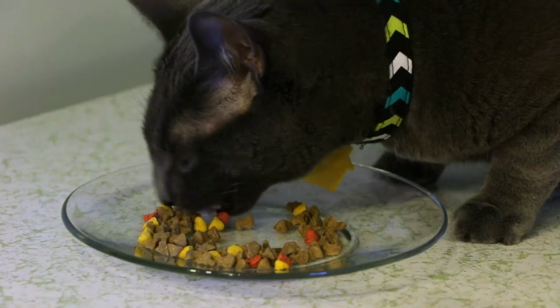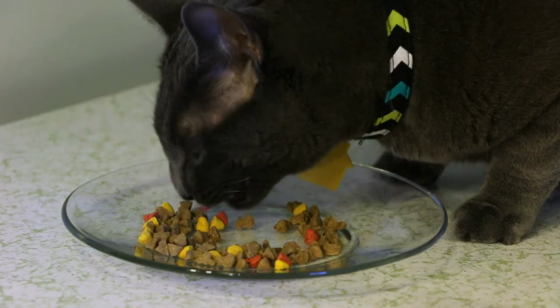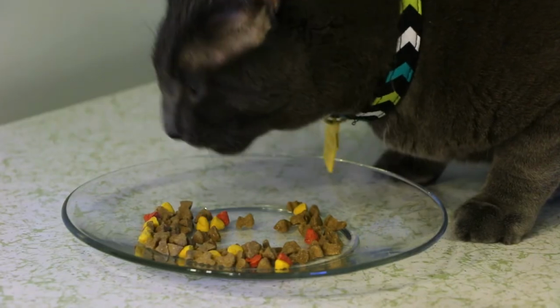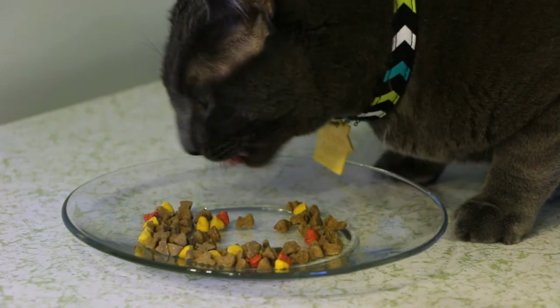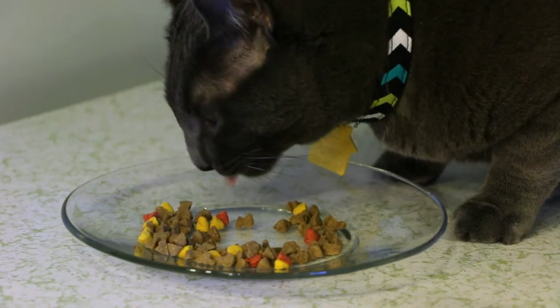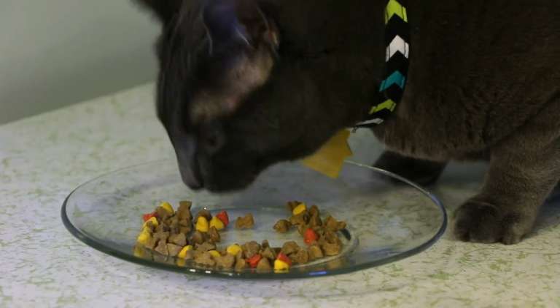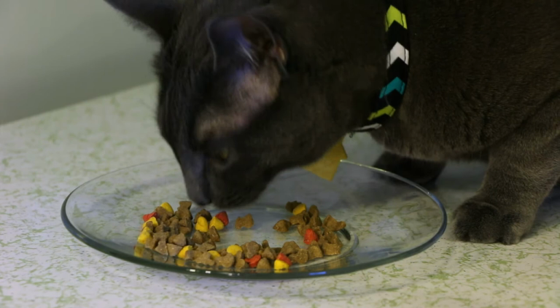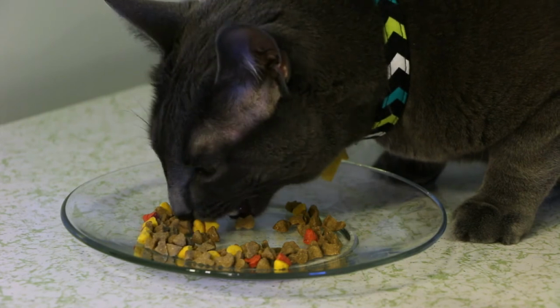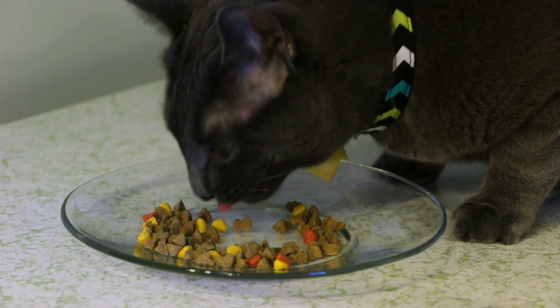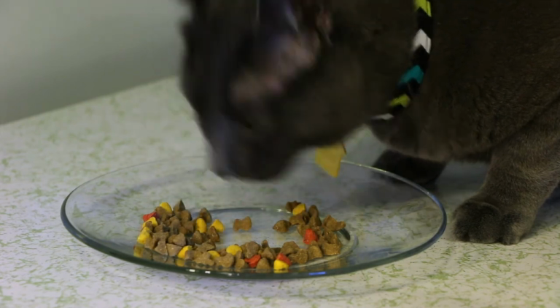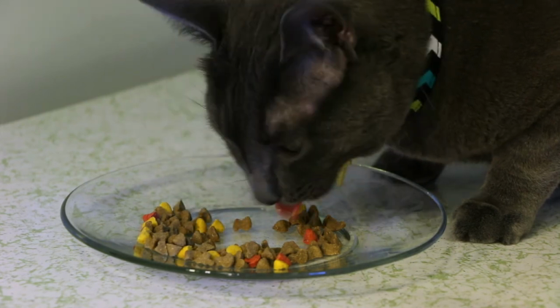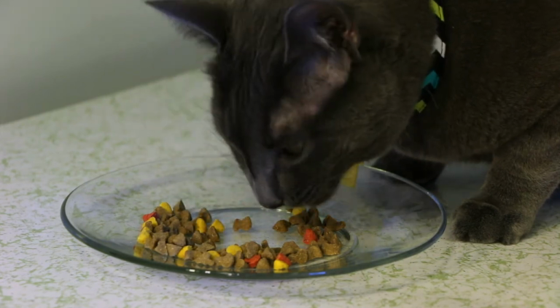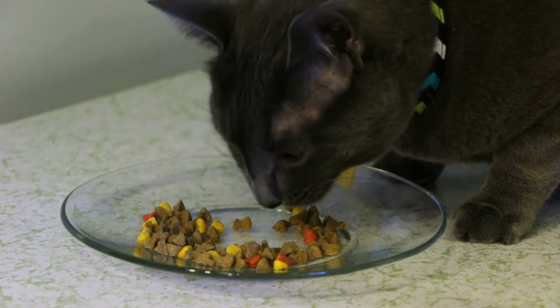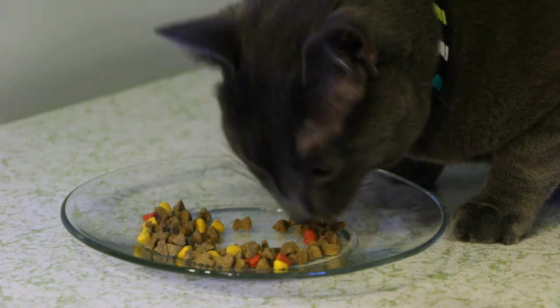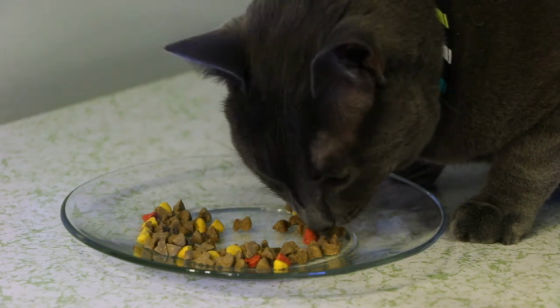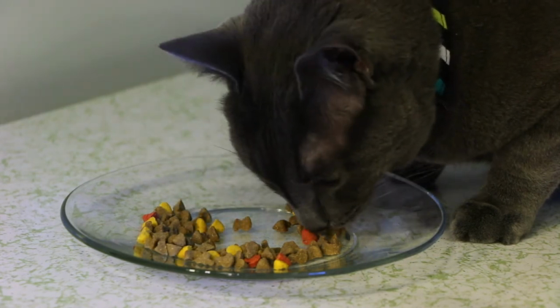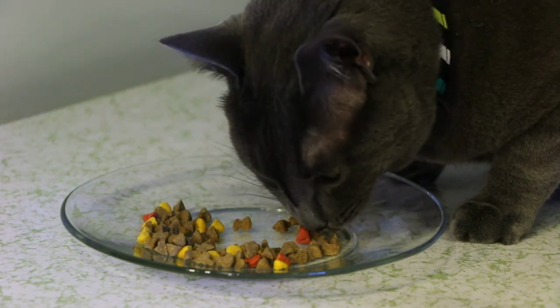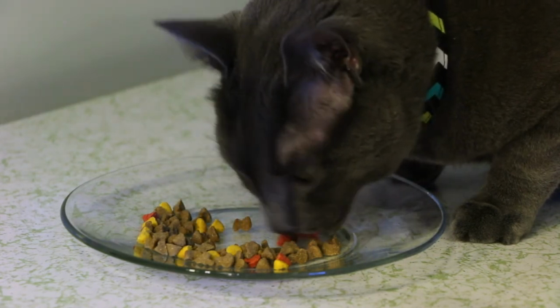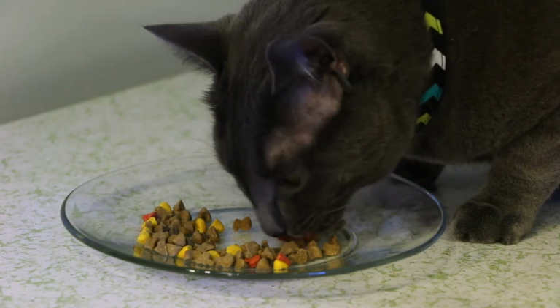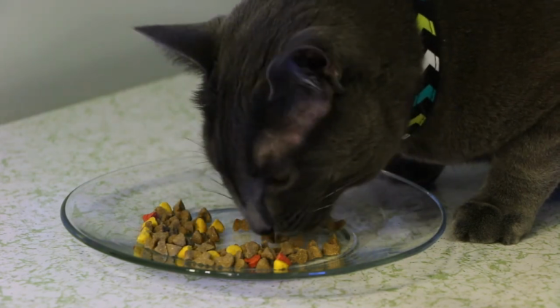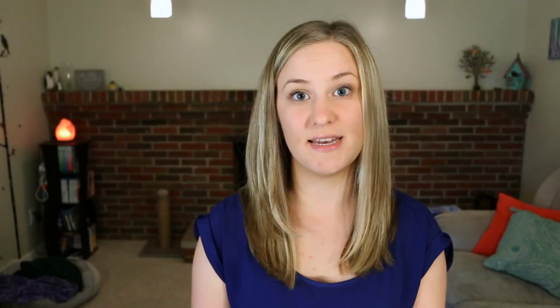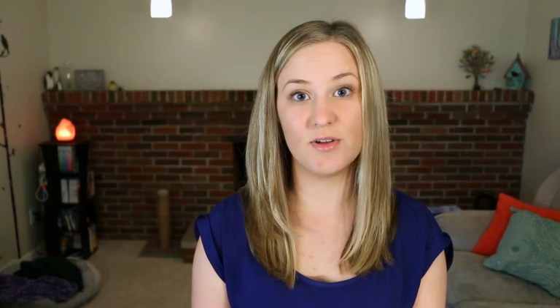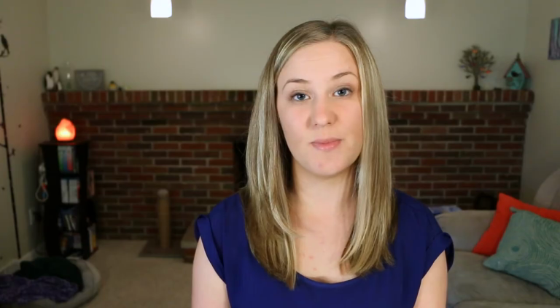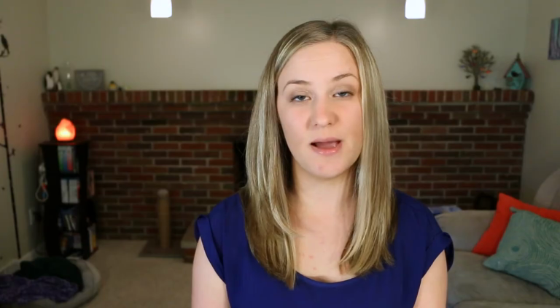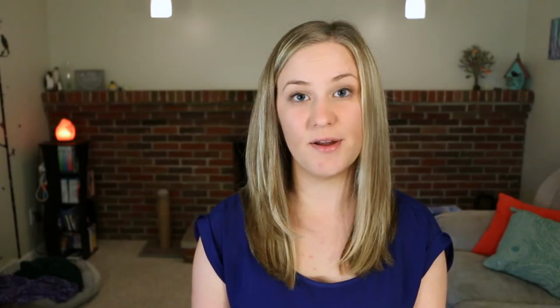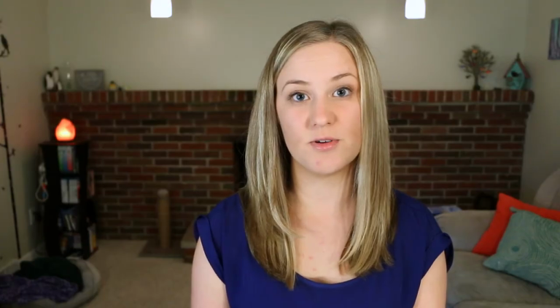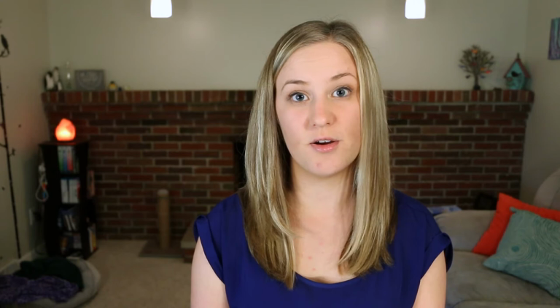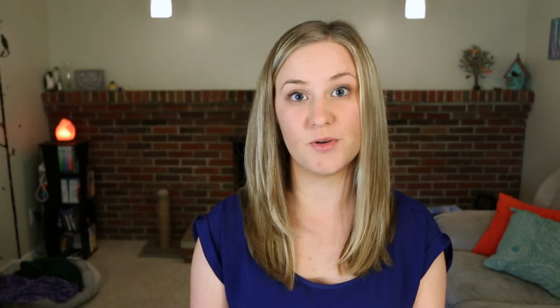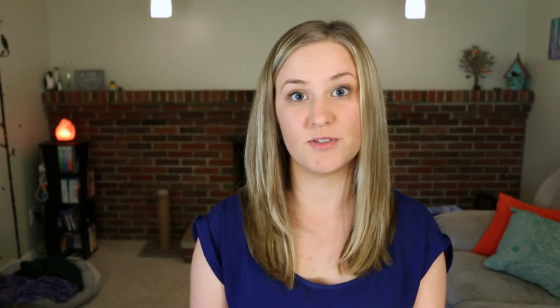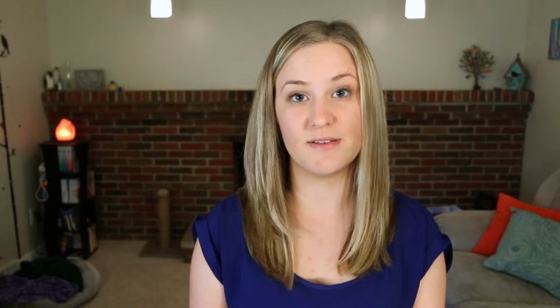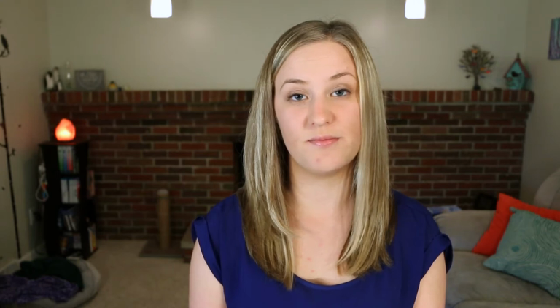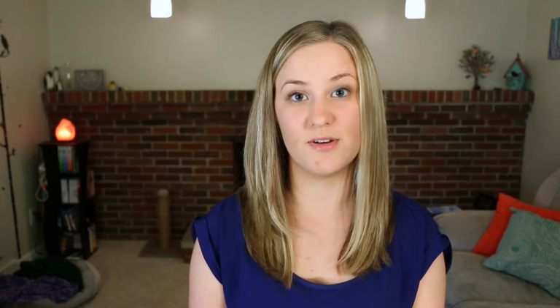Smokey is enjoying the salmon, lentils, and turkey liver recipe. Another thing I love about True Food is that they never use meat byproducts or artificial preservatives and flavors.